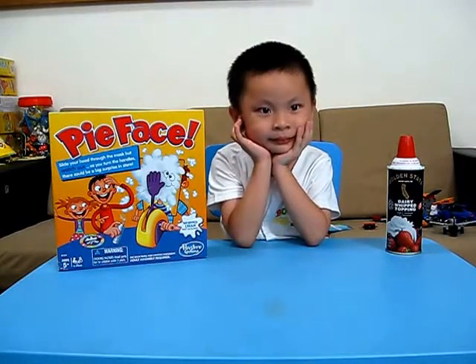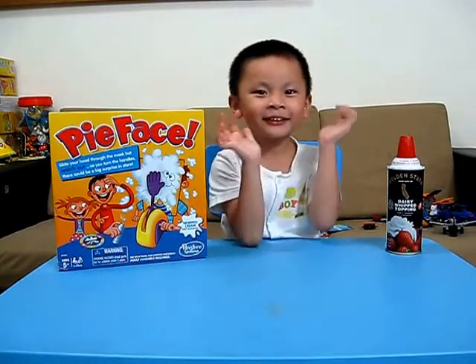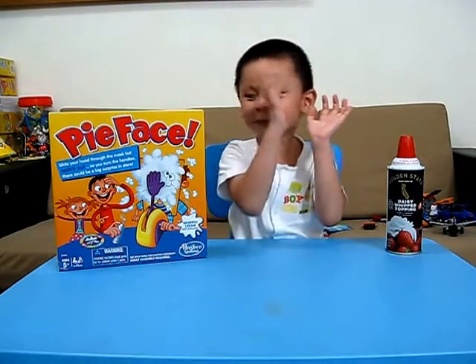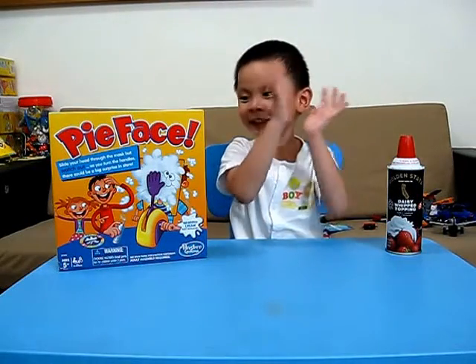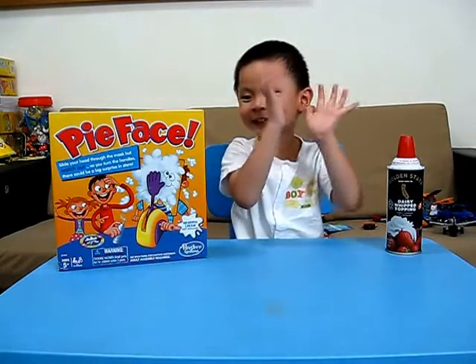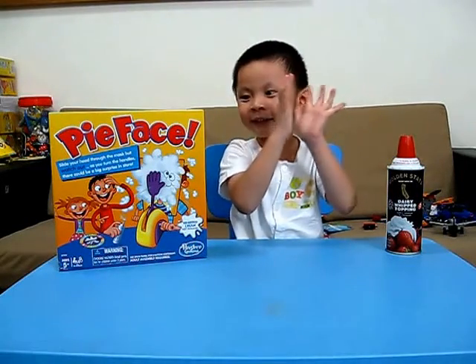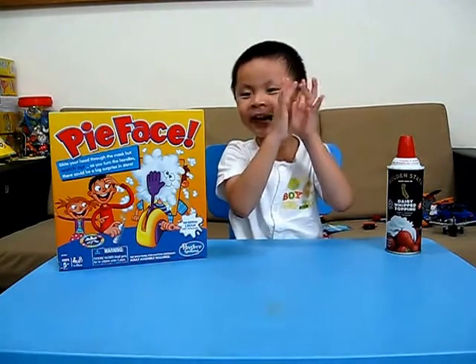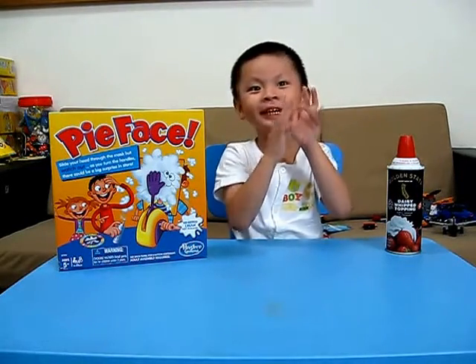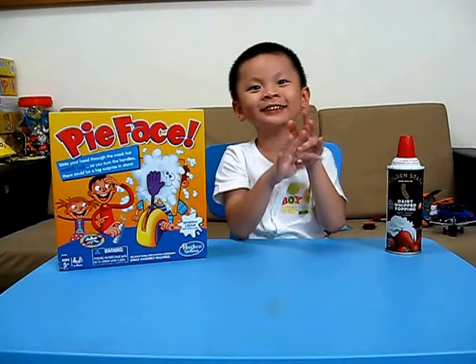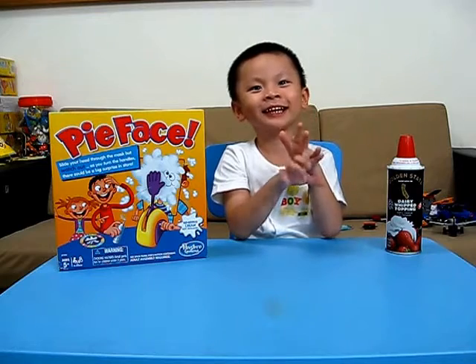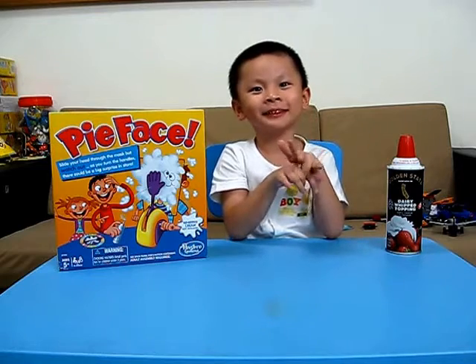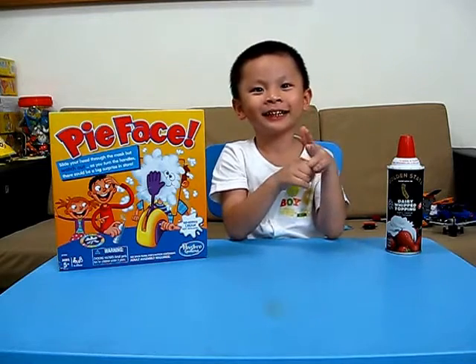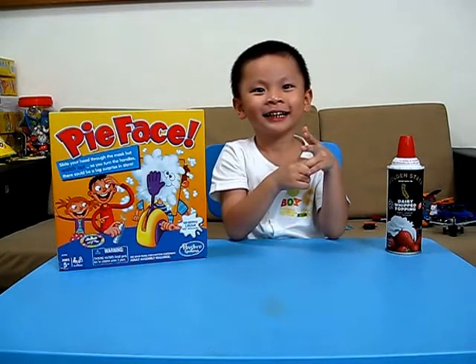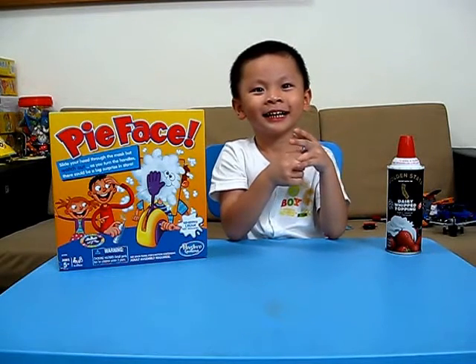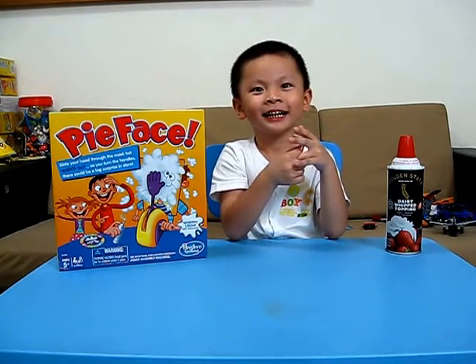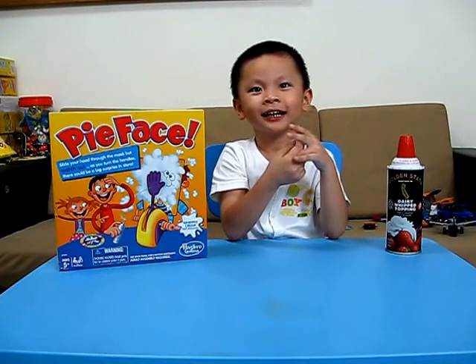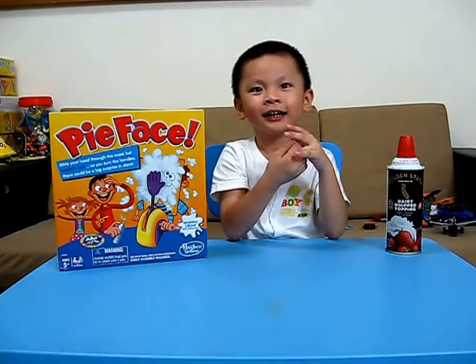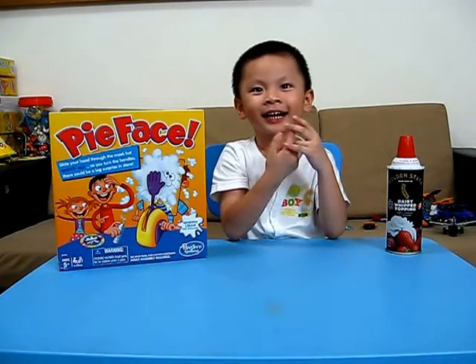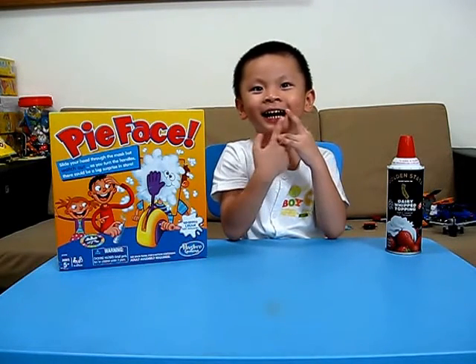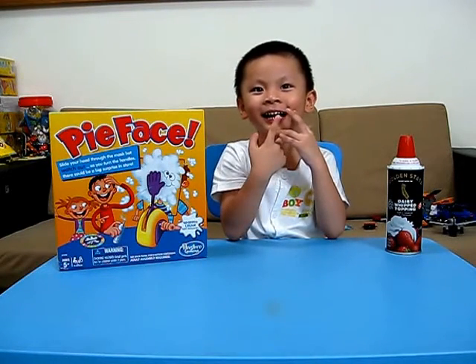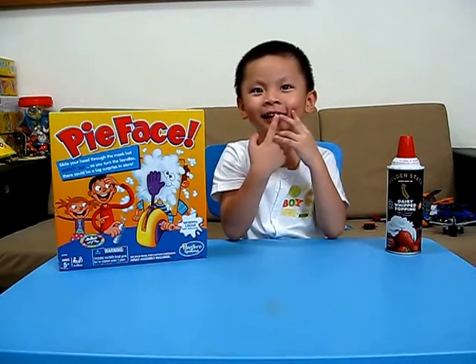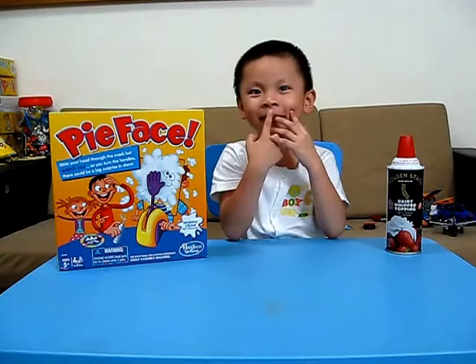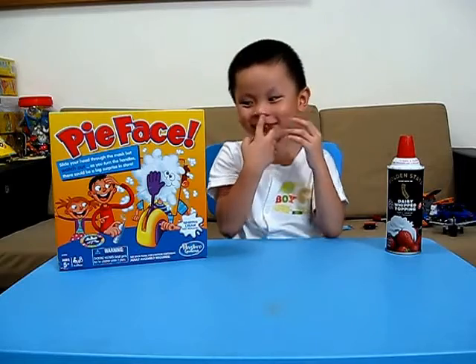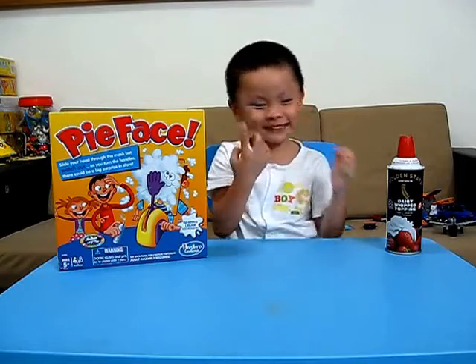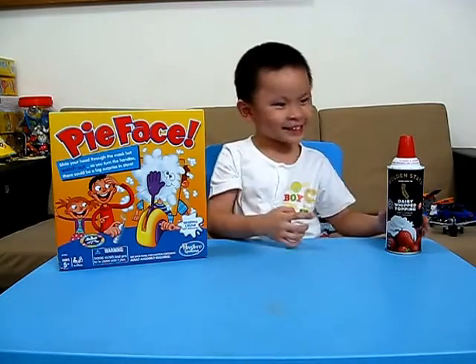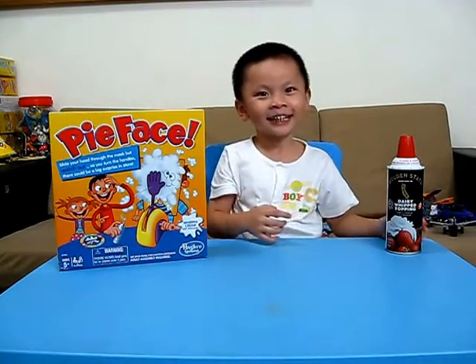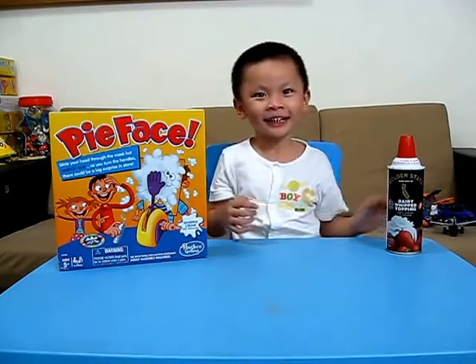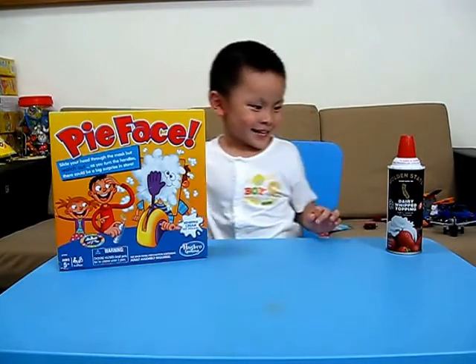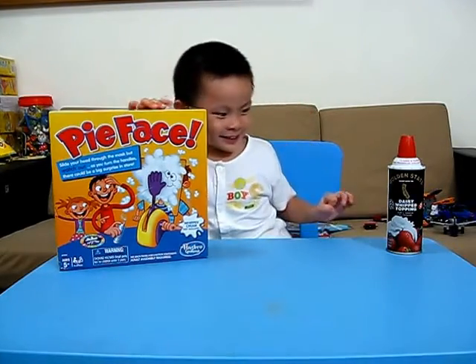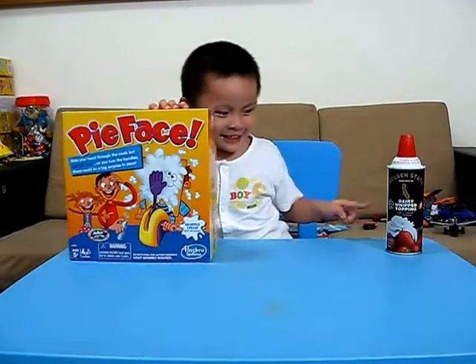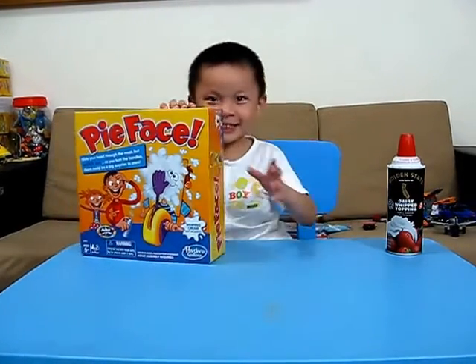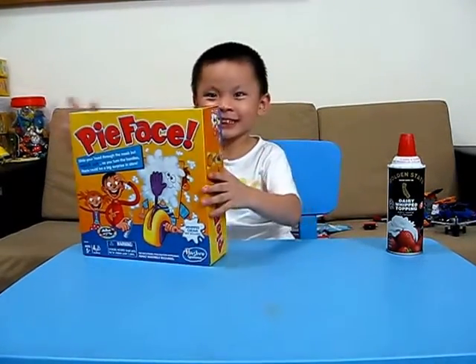Hello everyone. We are playing a new game. What is this game called? Punk face. Okay, open up. What is this? This is whipped cream.